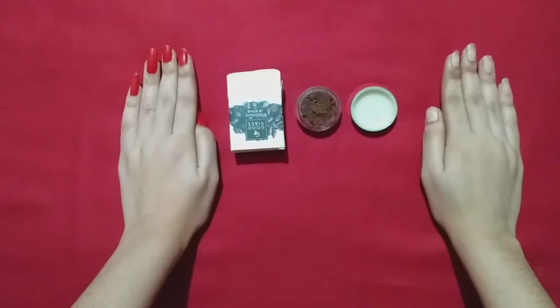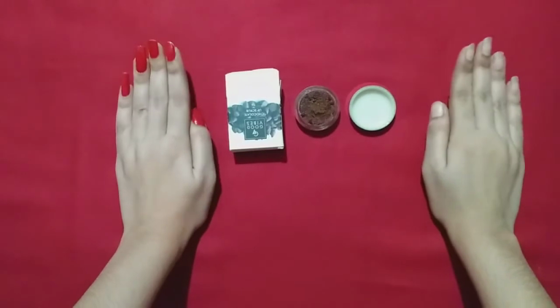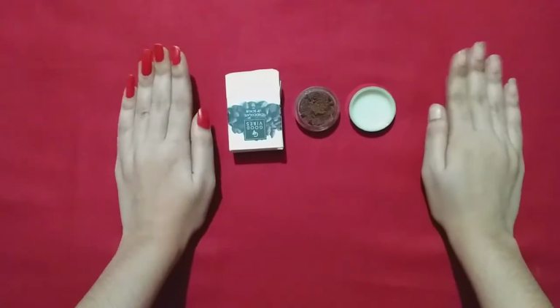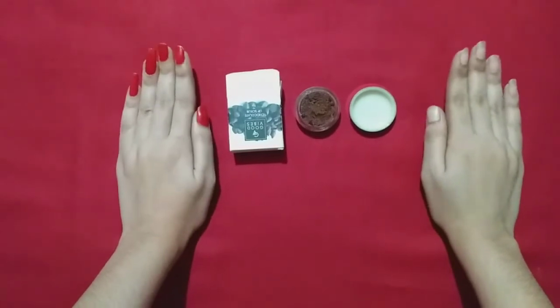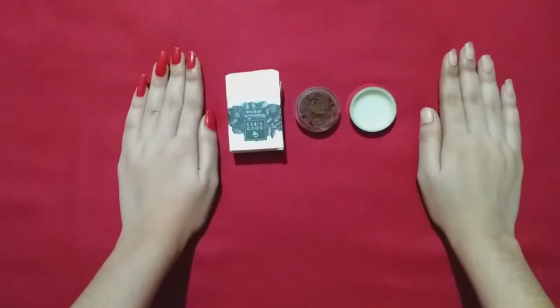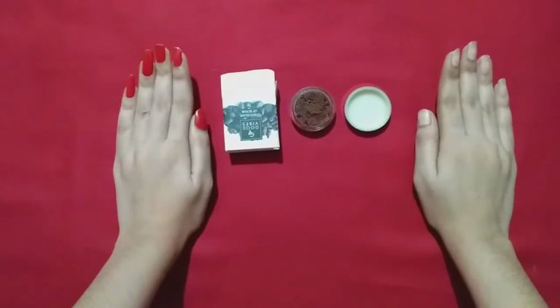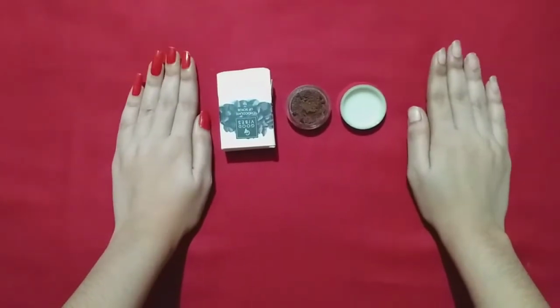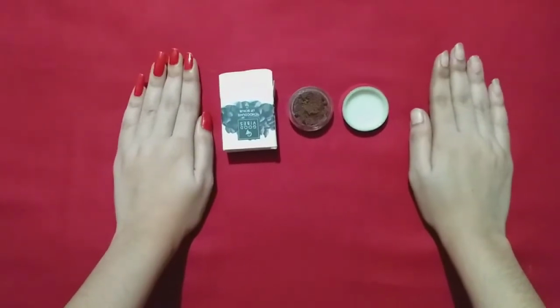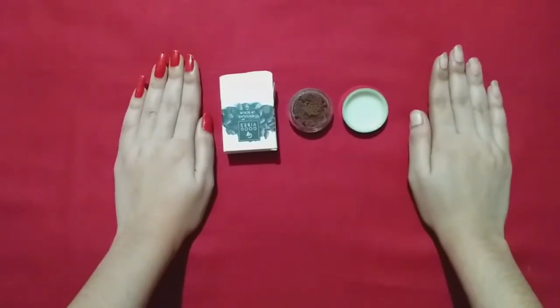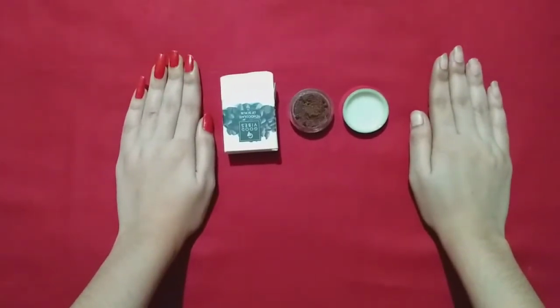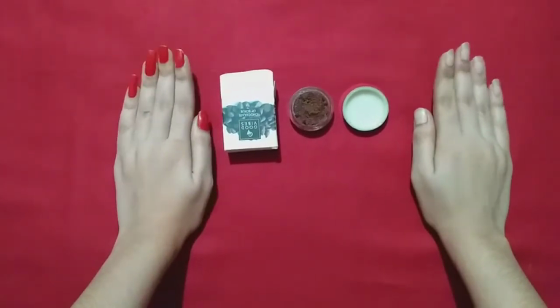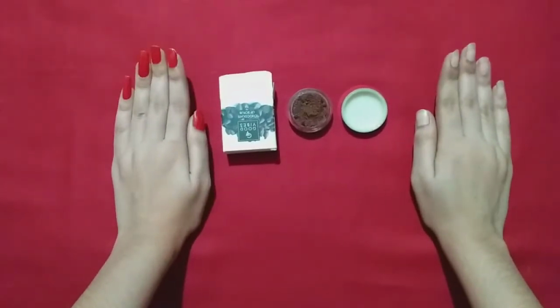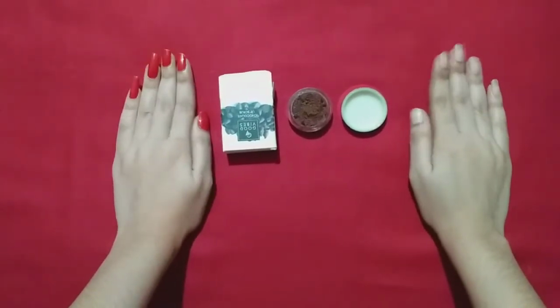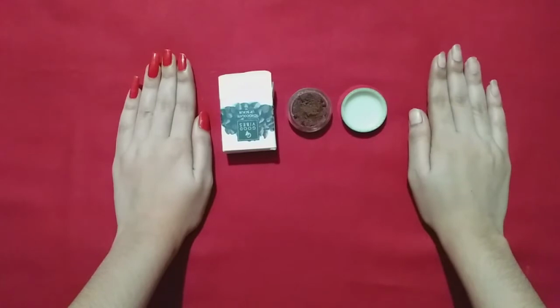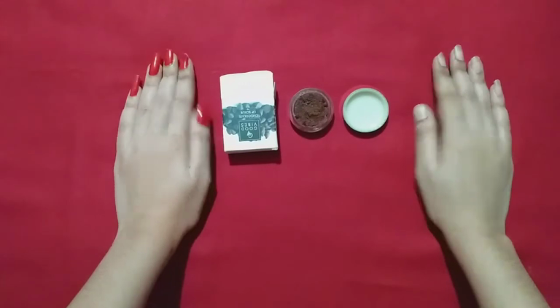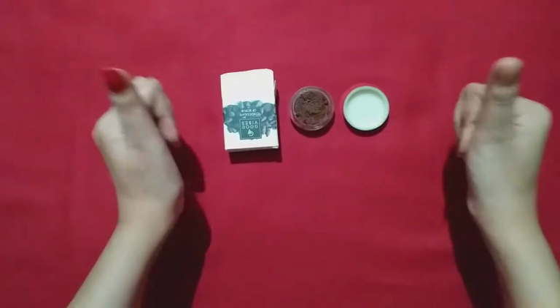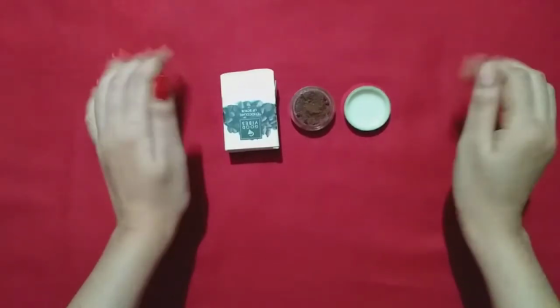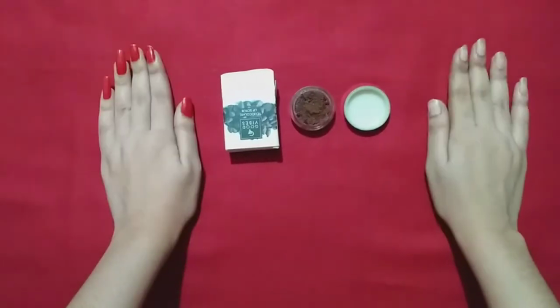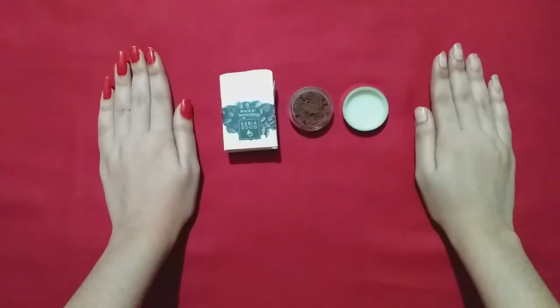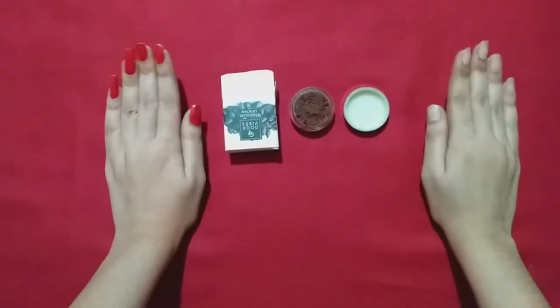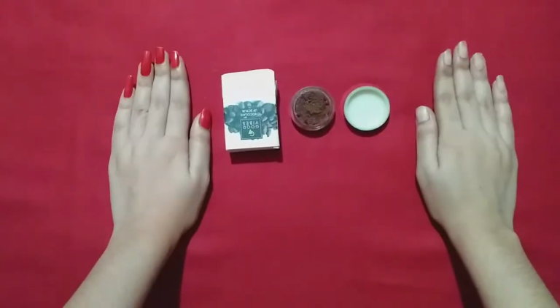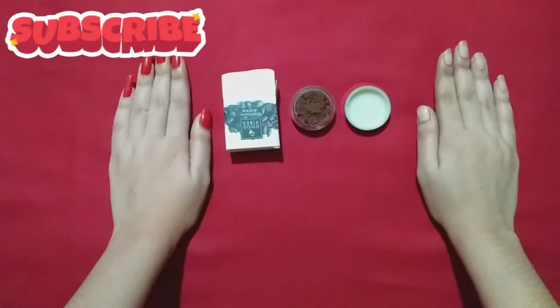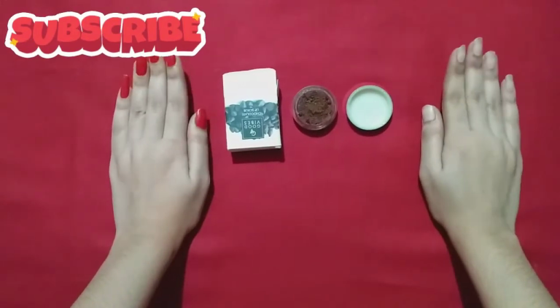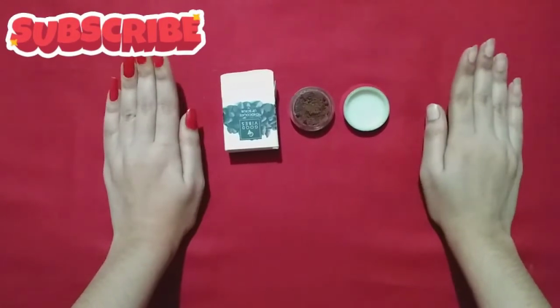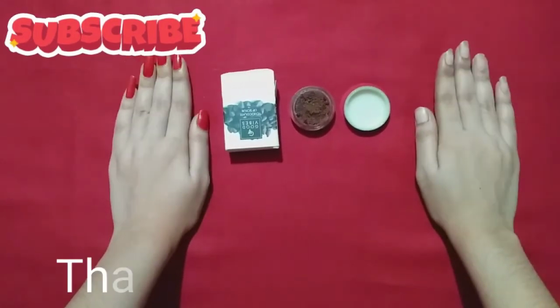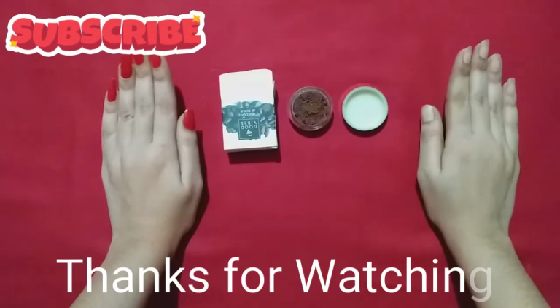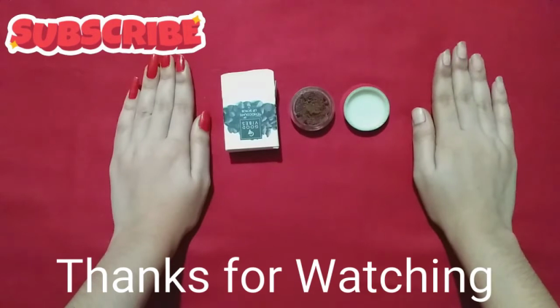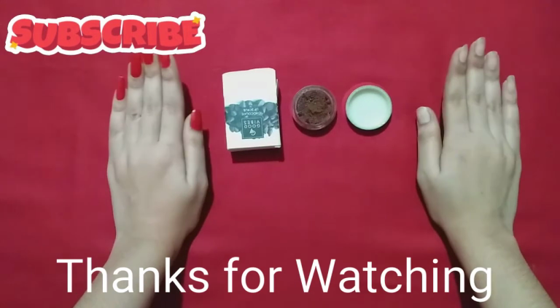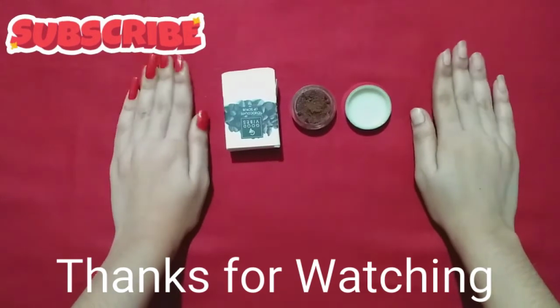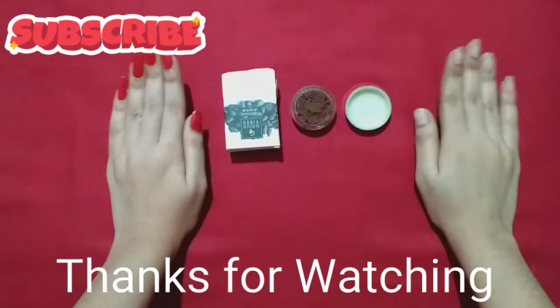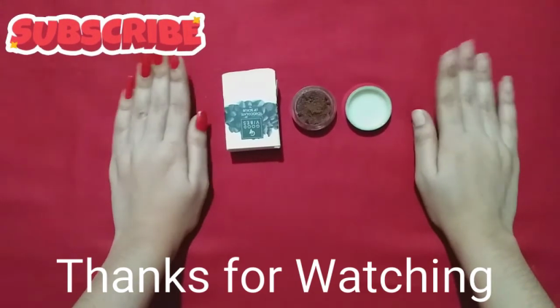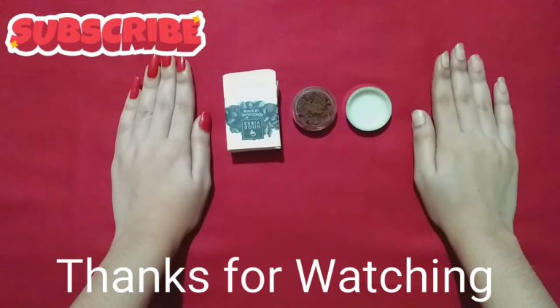In today's video, I hope you liked it. If you liked it, please like this video. I will meet you in my next video. Till then, bye-bye. Keep supporting me, keep loving me.